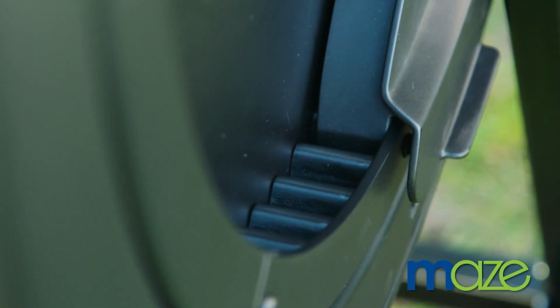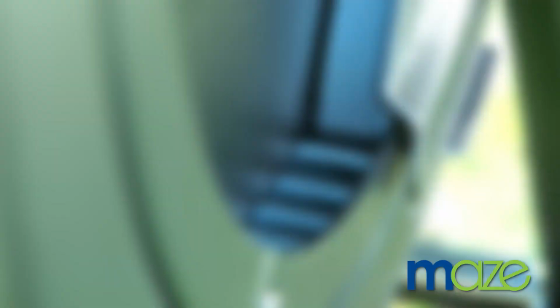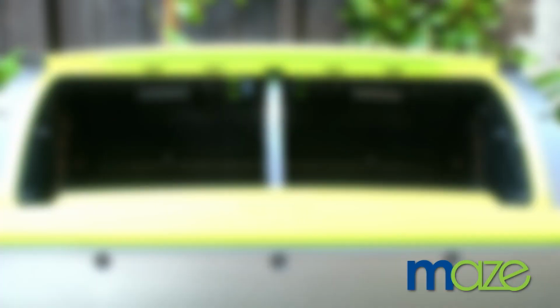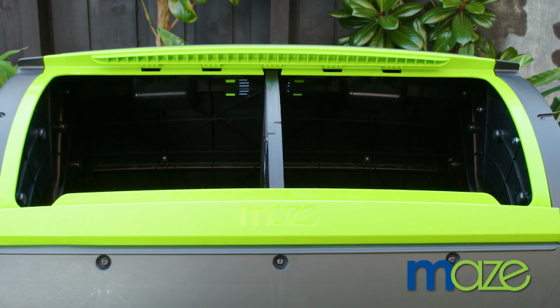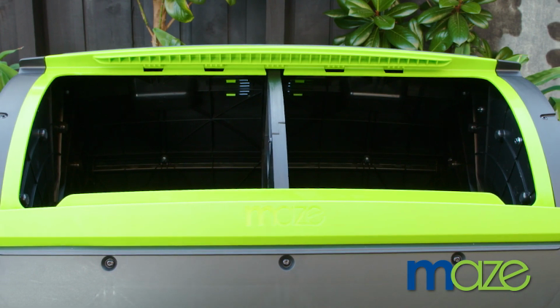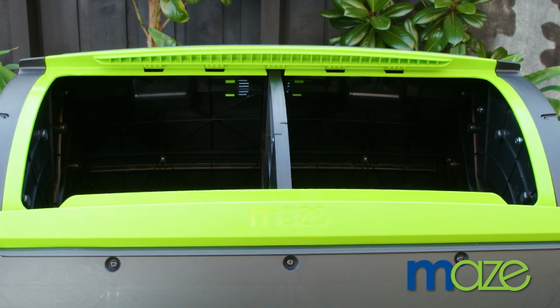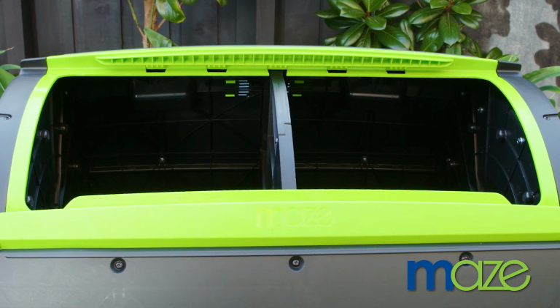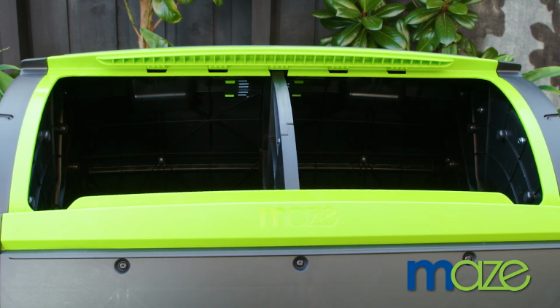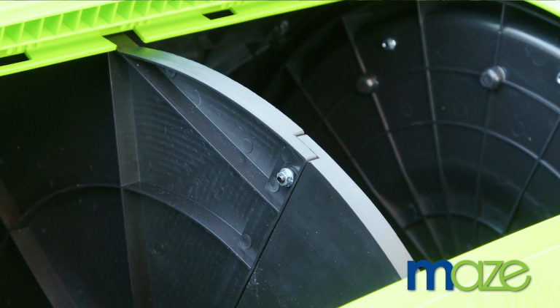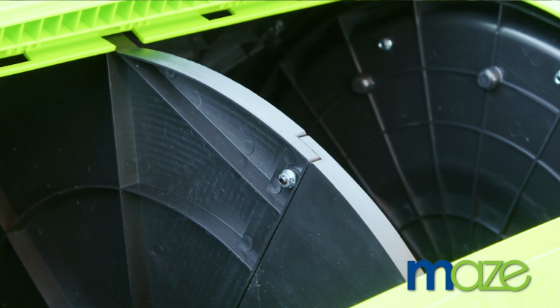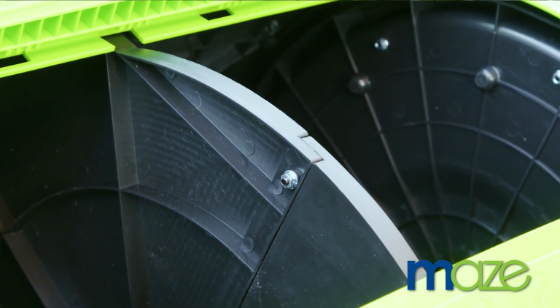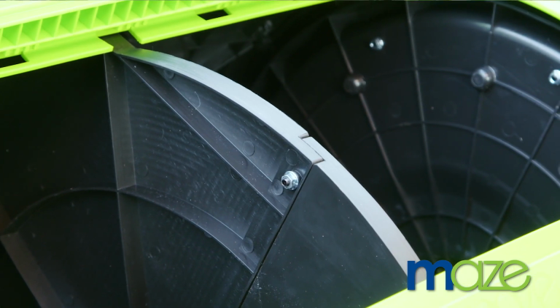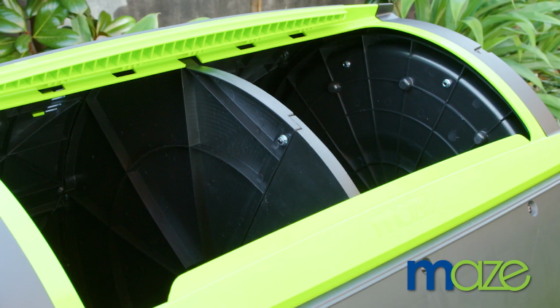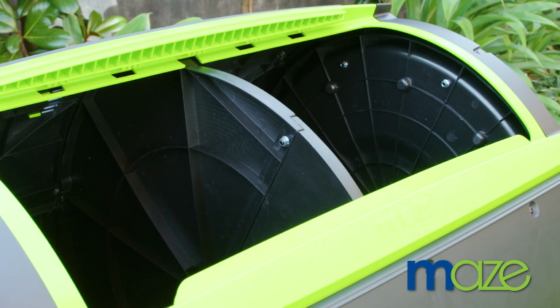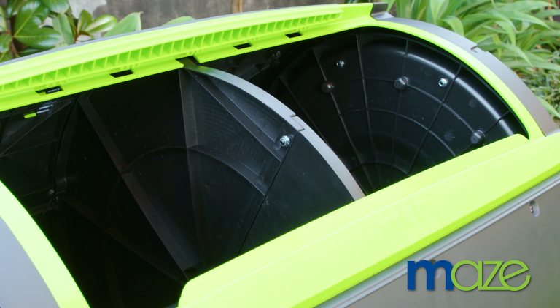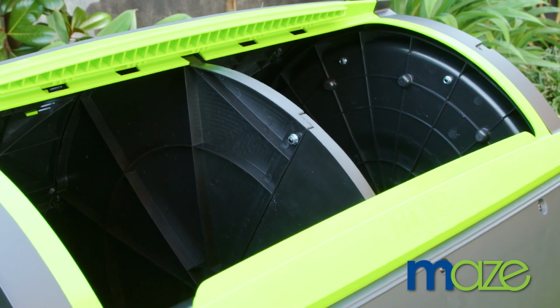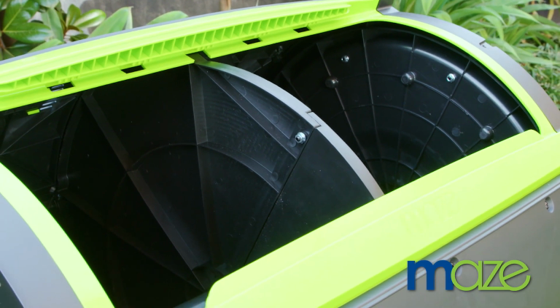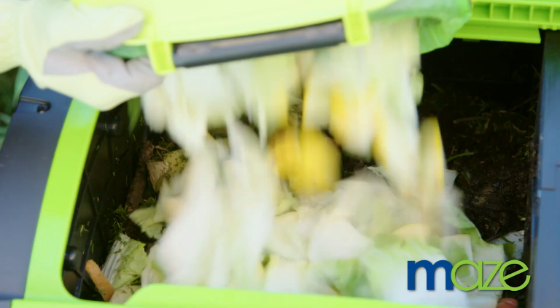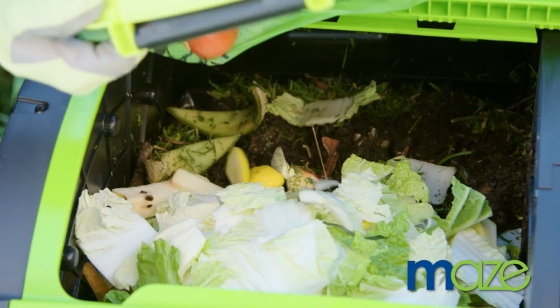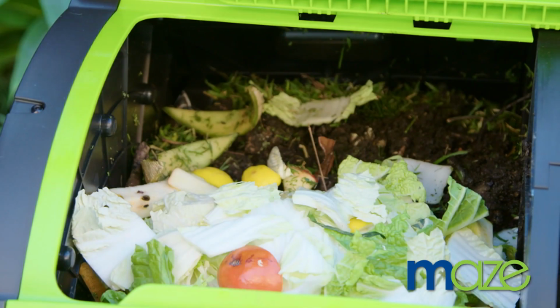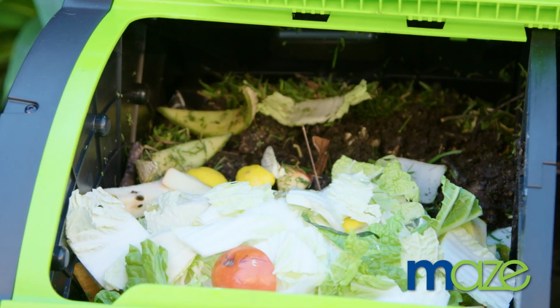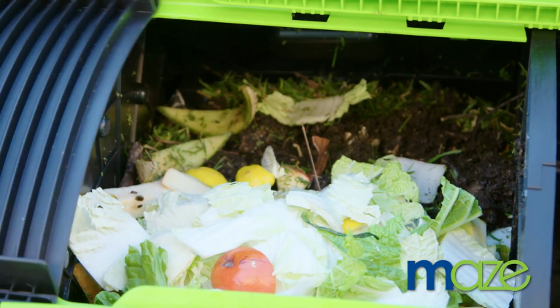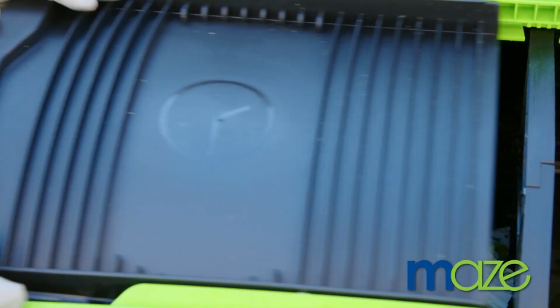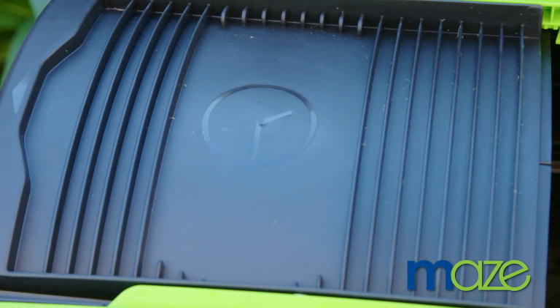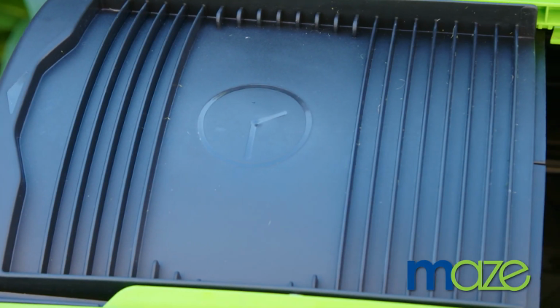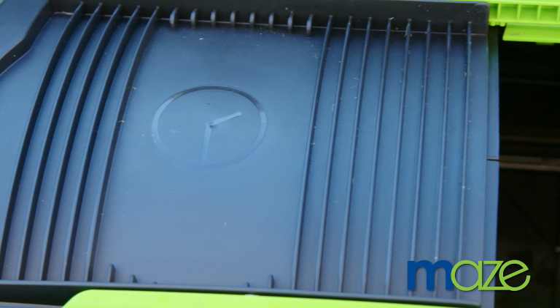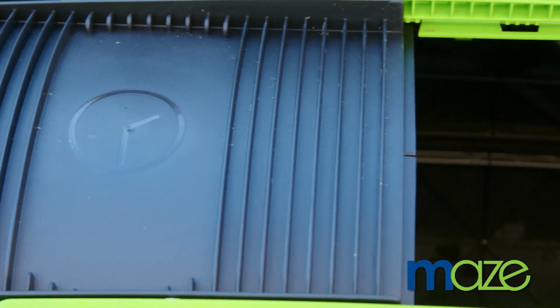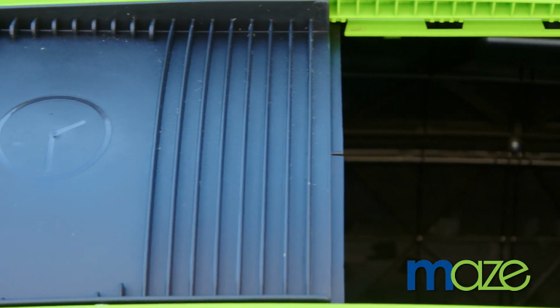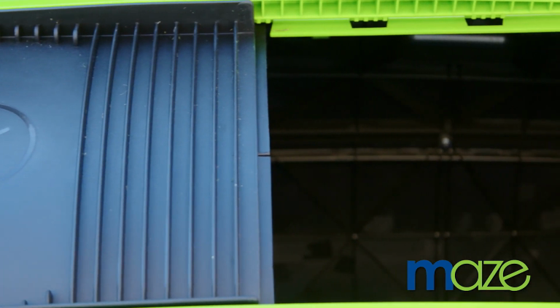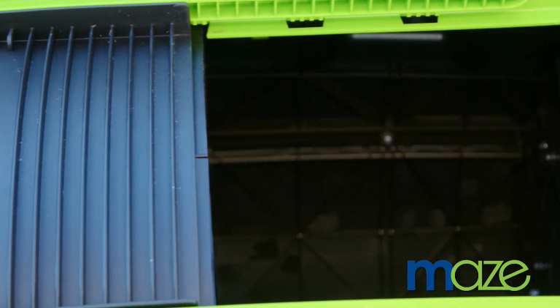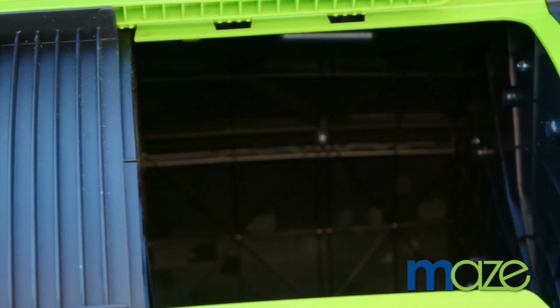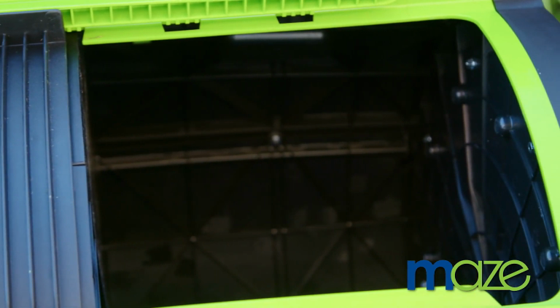A key feature of the Maize Compost Tumbler is the ability to batch compost. This divider can create two compartments, so you will never have to stop composting. When one side is full, you can let it mature. Then you can simply start filling the second compartment.